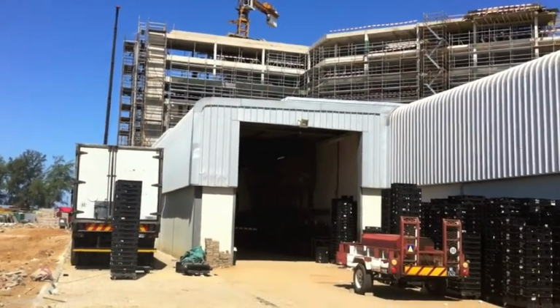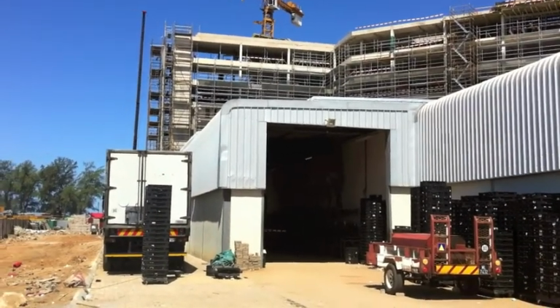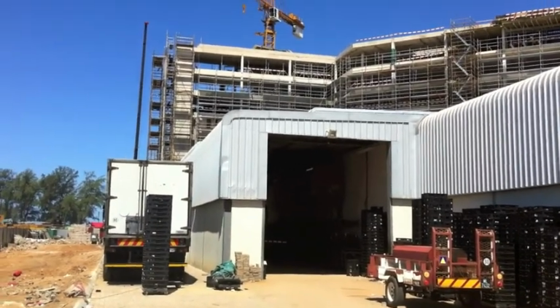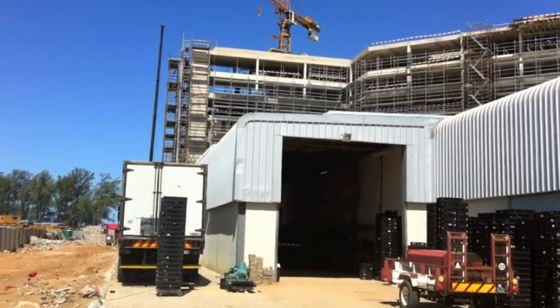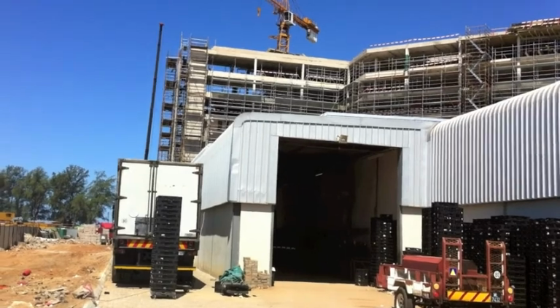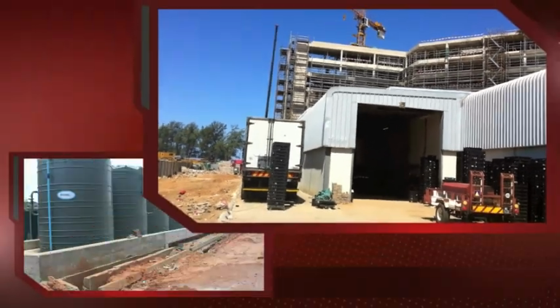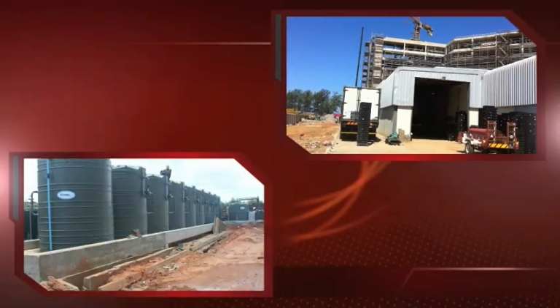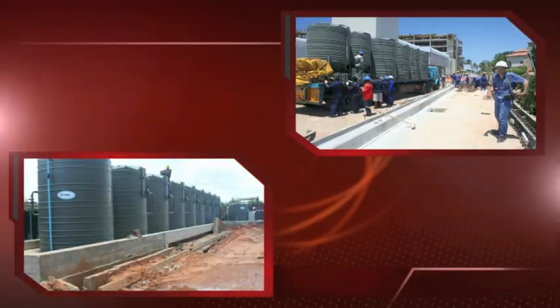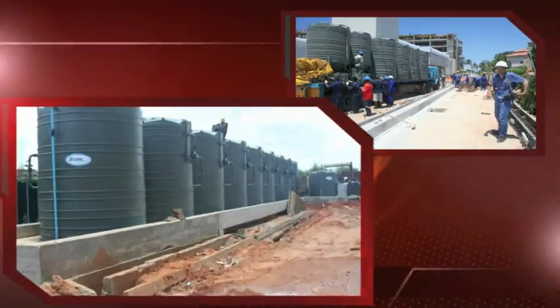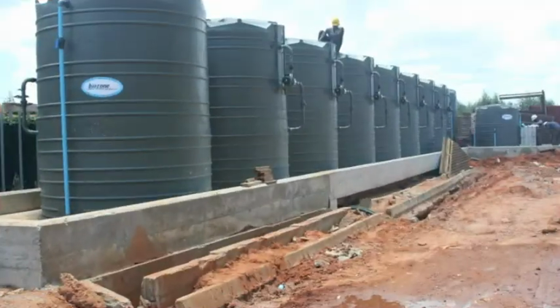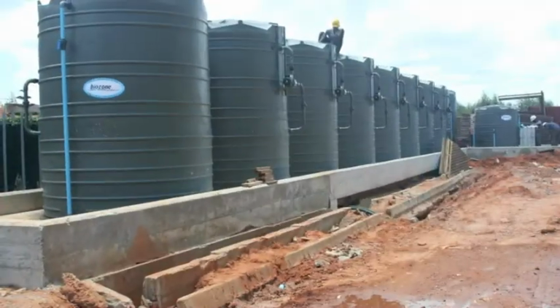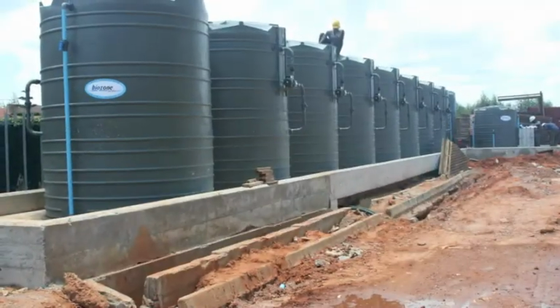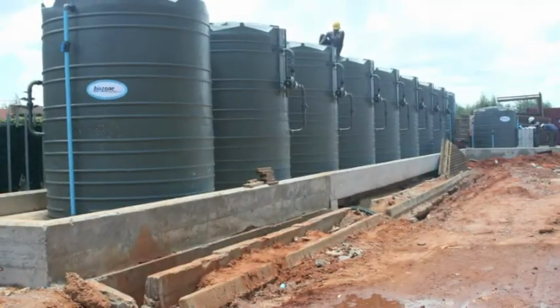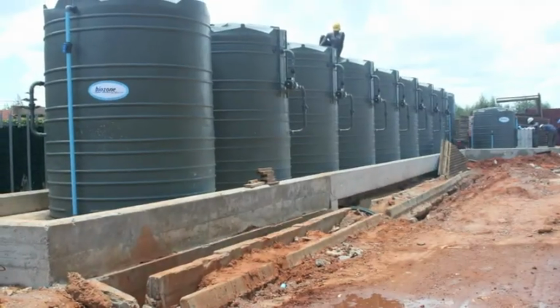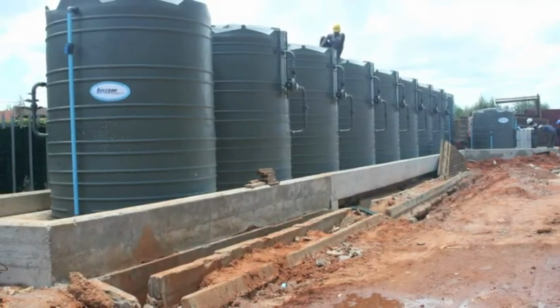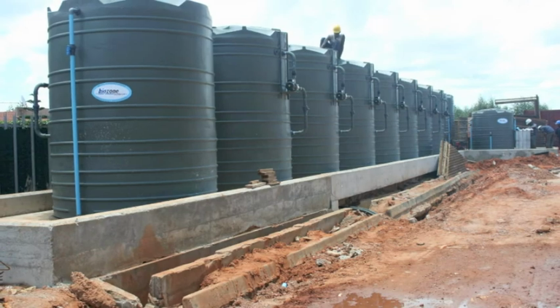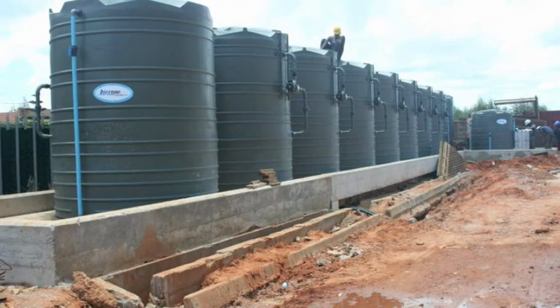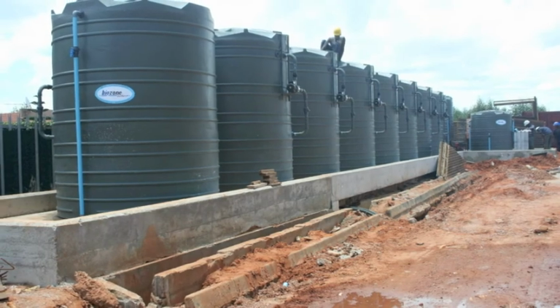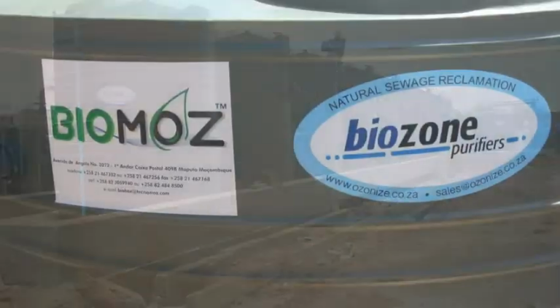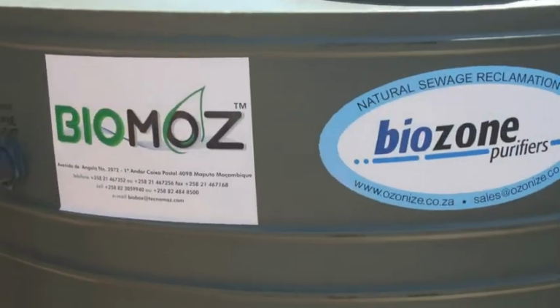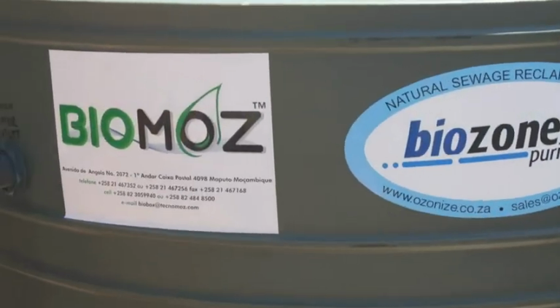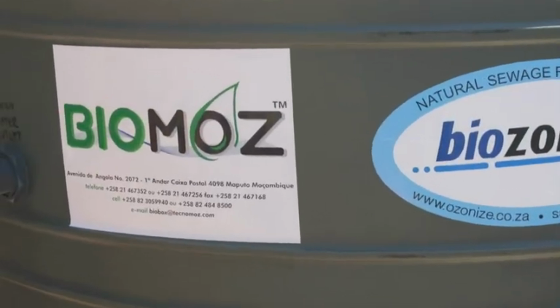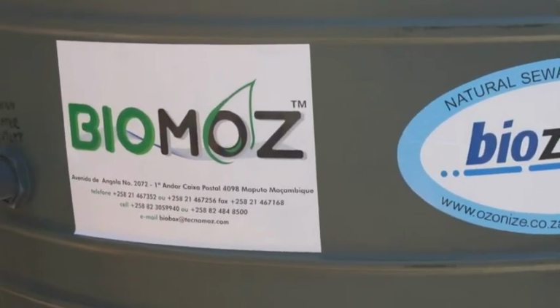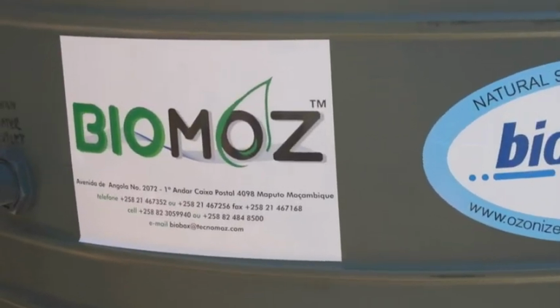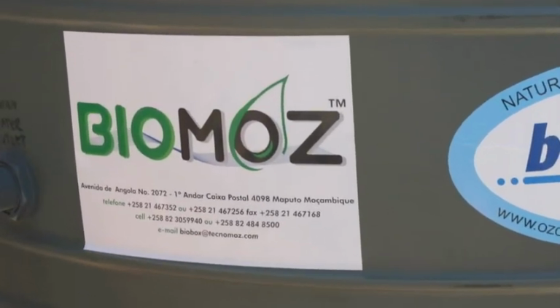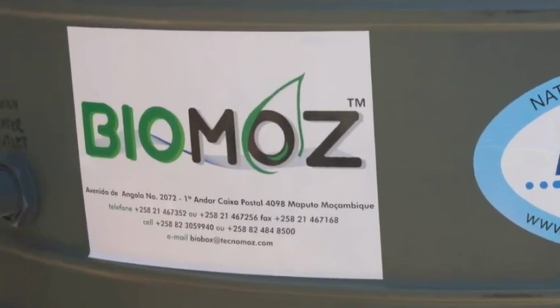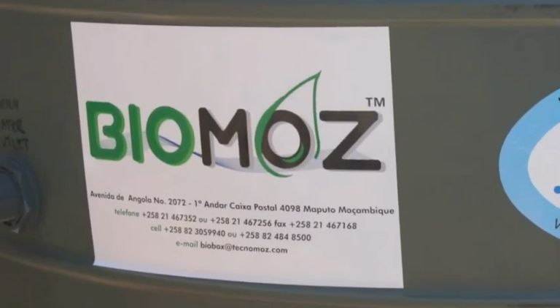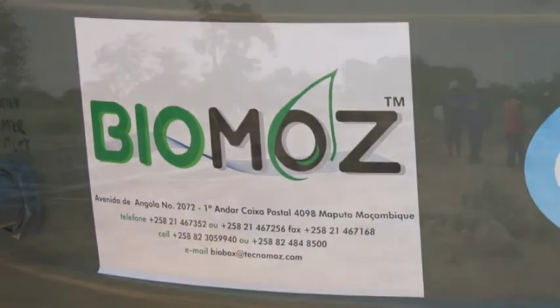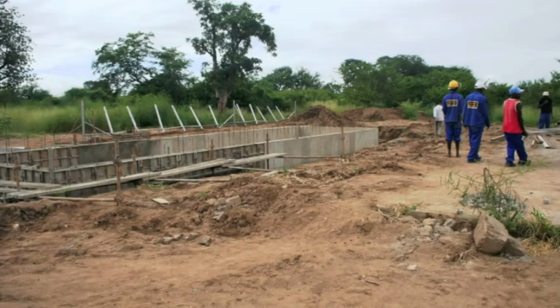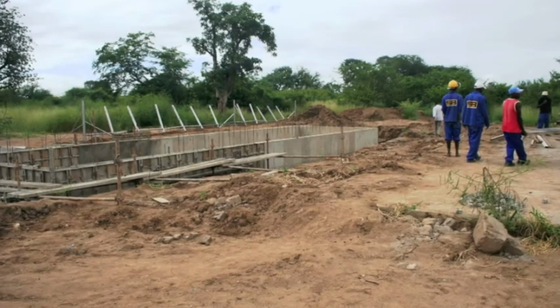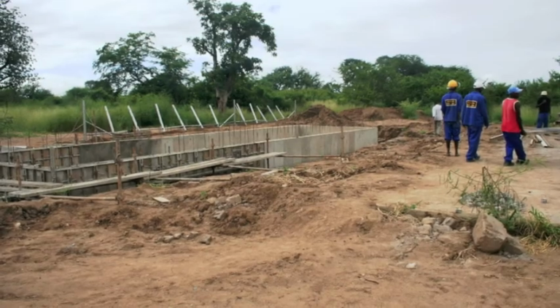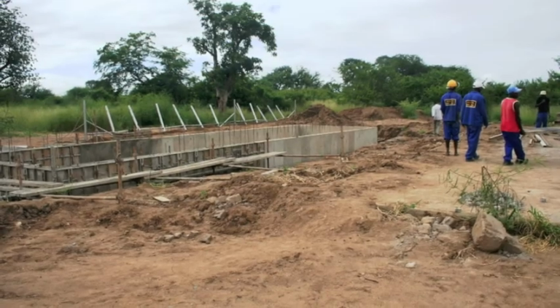Now we can see clearly the Biozone treatment system for the shopping centre just before it is finished. This is the logo for the agents that we have in Mozambique.